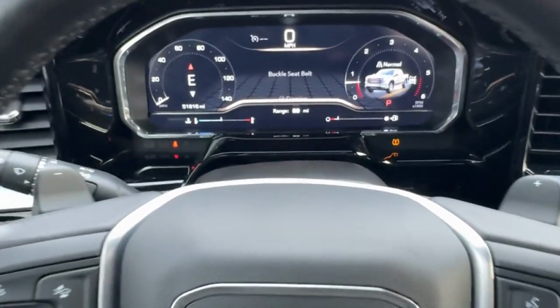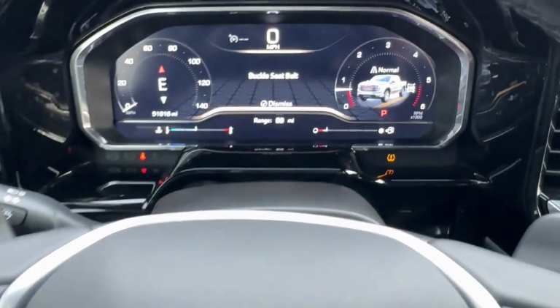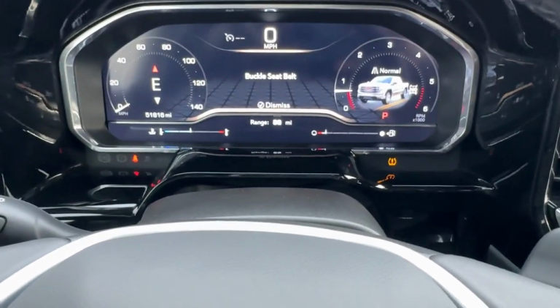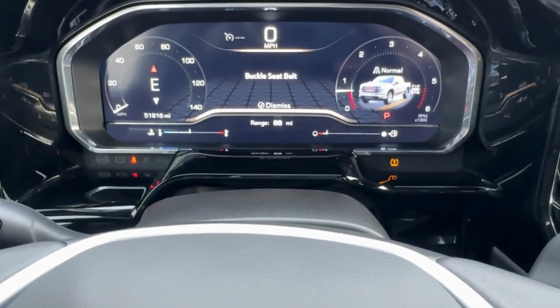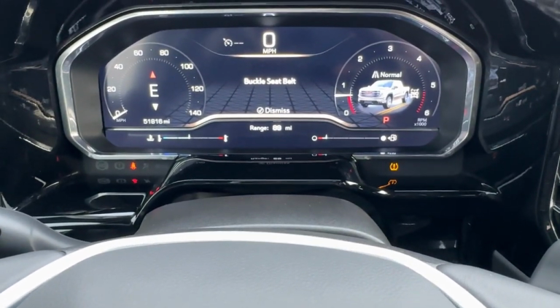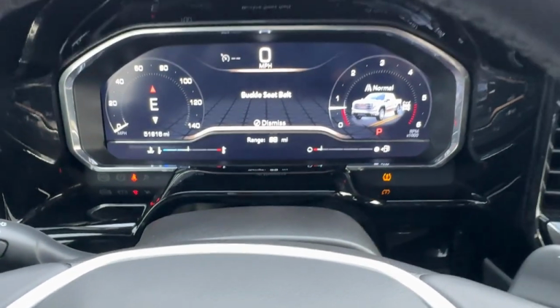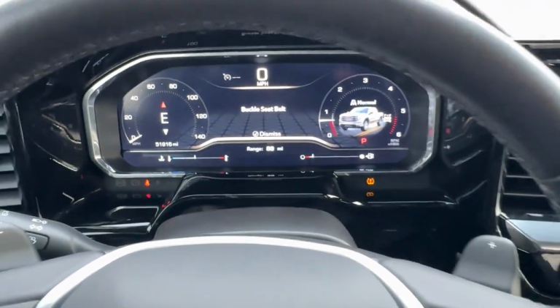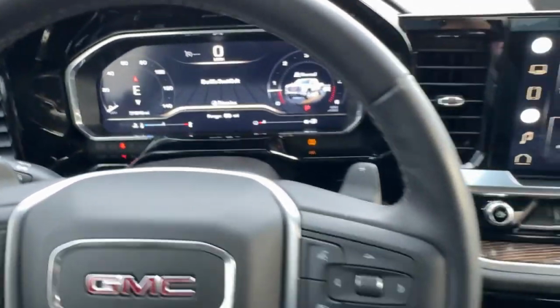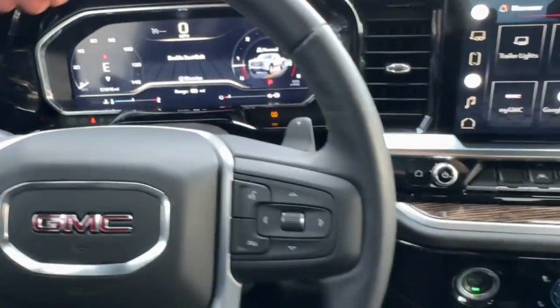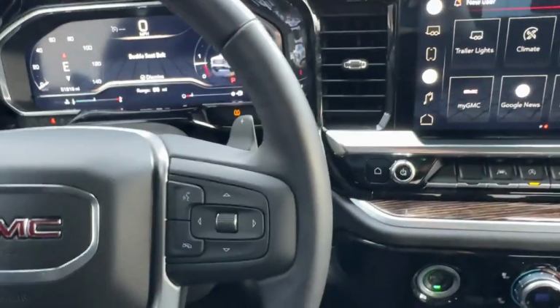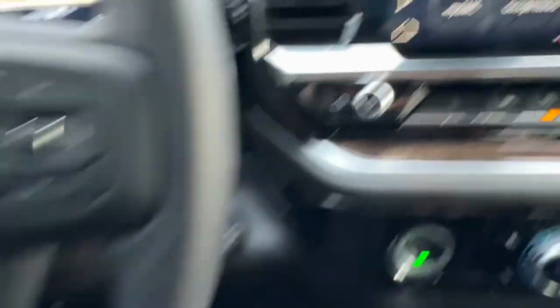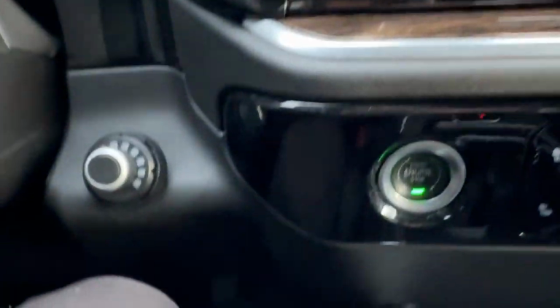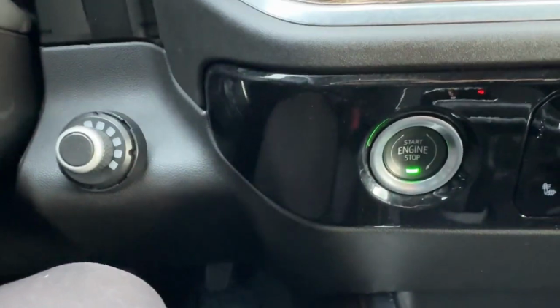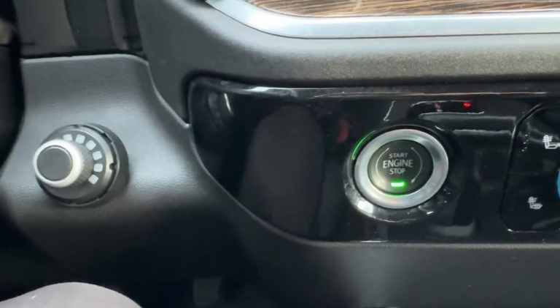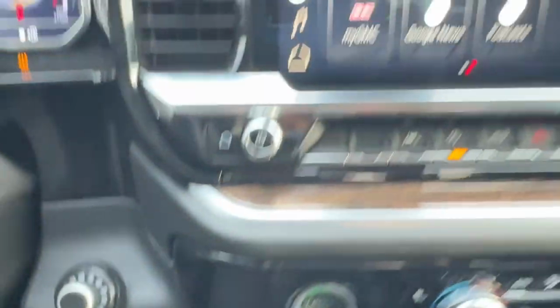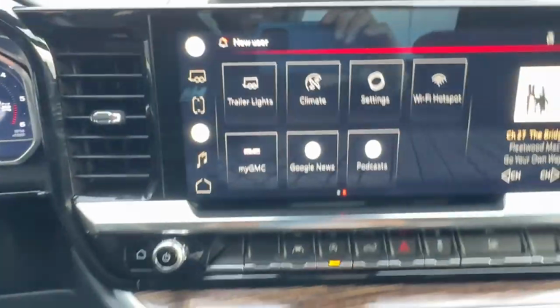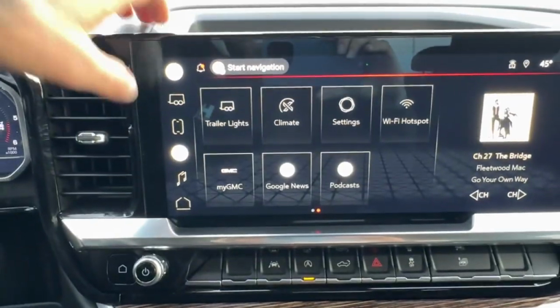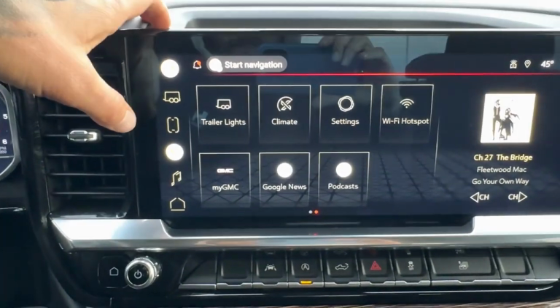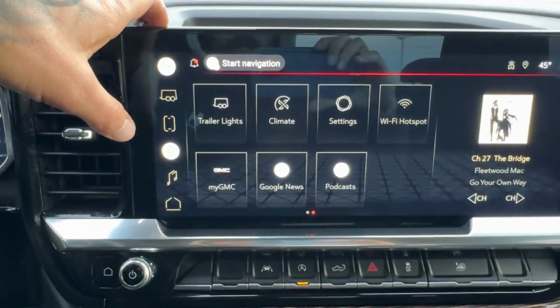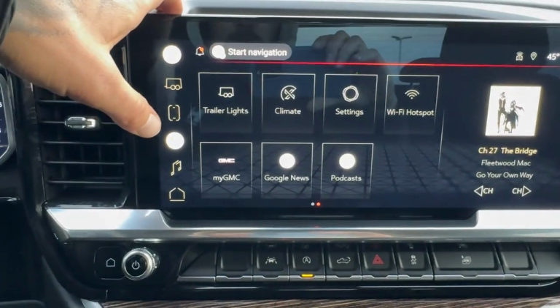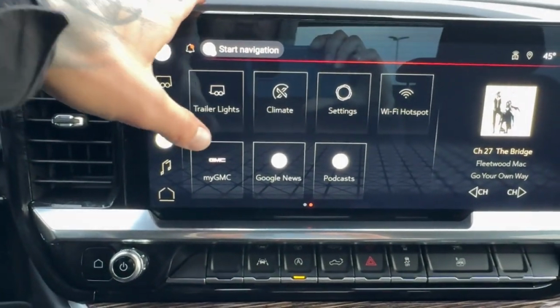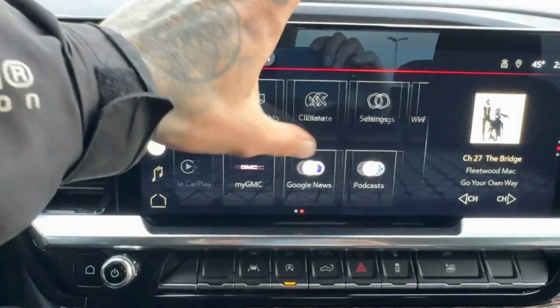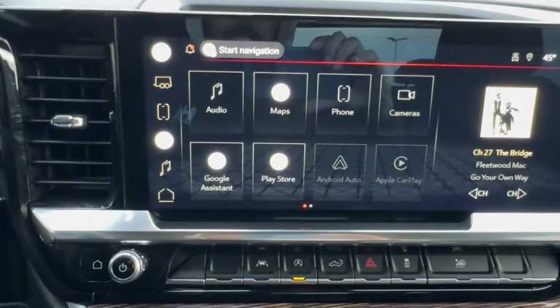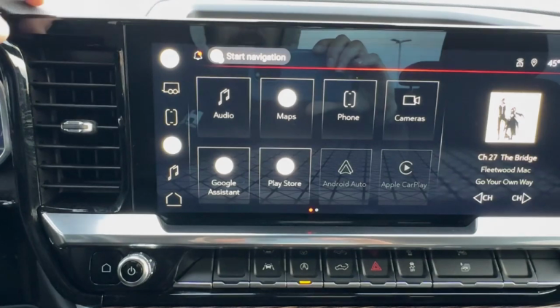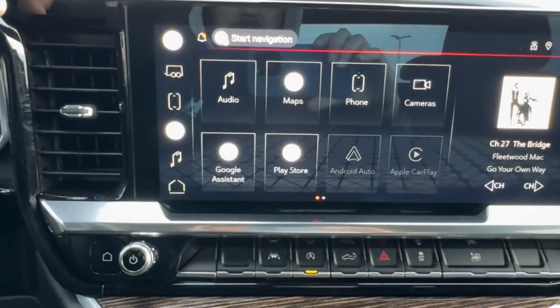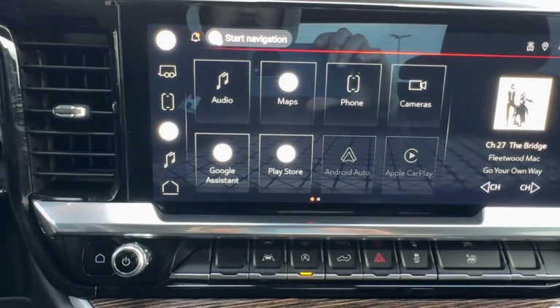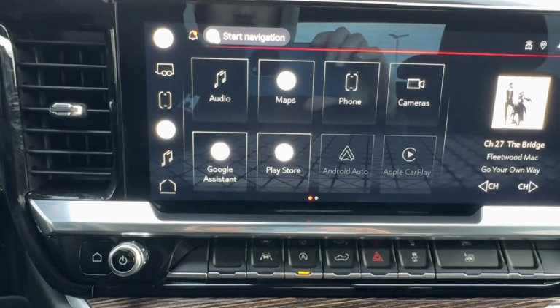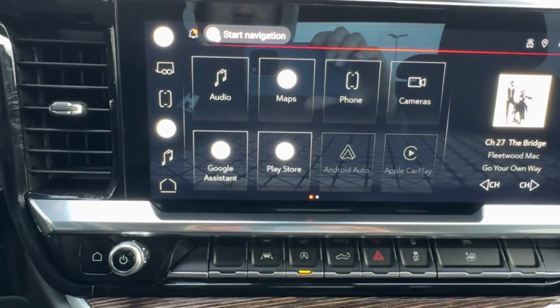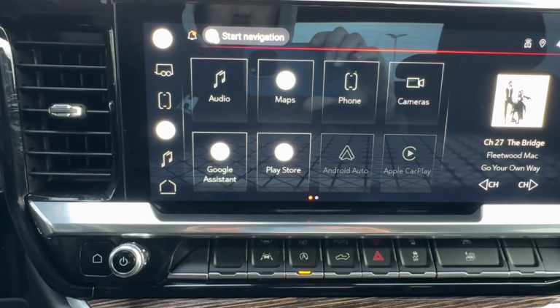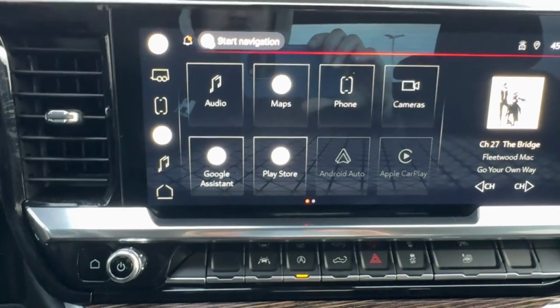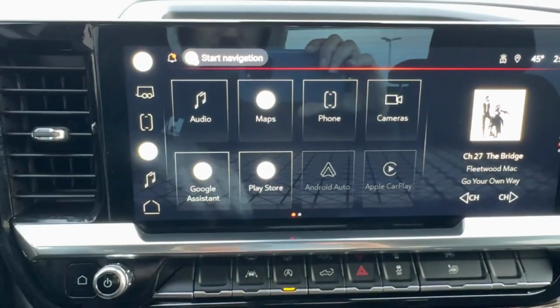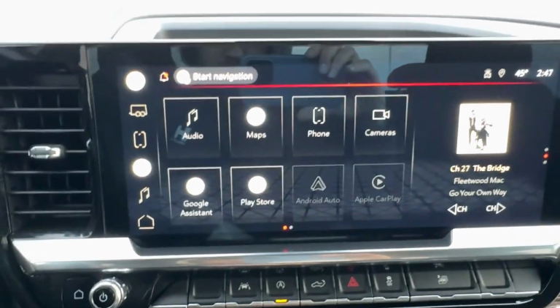It has about 51,000 miles, so still in great shape. Push start engine. You got navigation through Google Maps, Wi-Fi hotspot, Android Auto and Apple CarPlay, and Google Assistant.